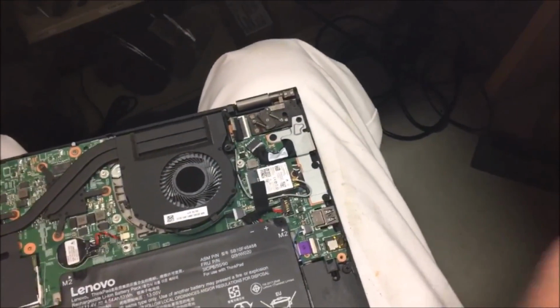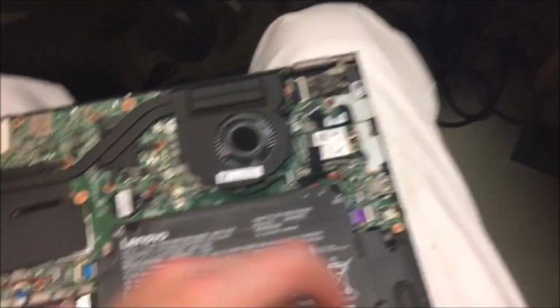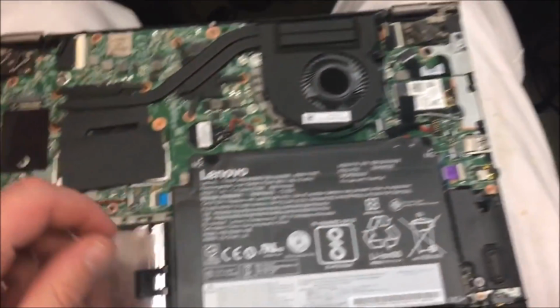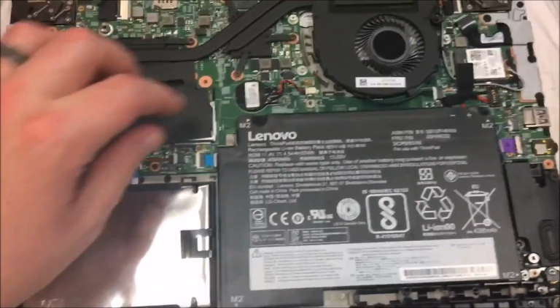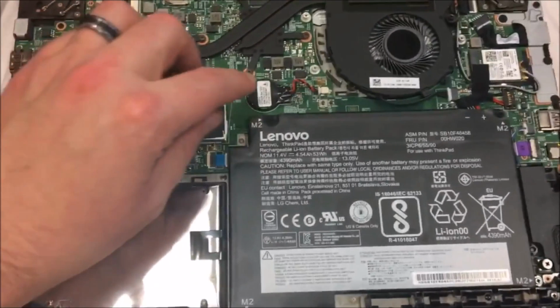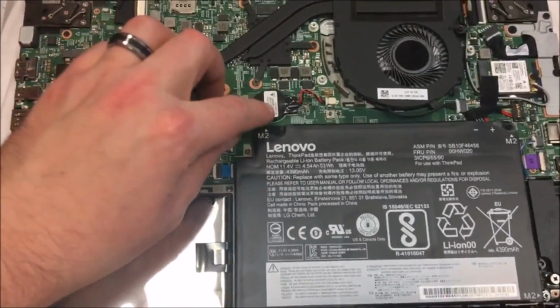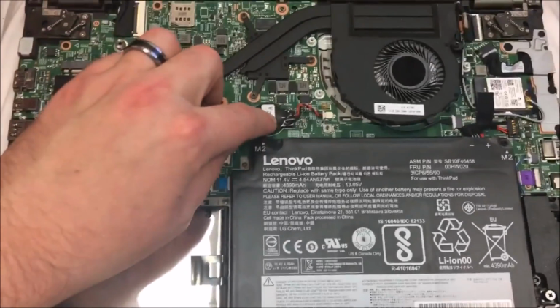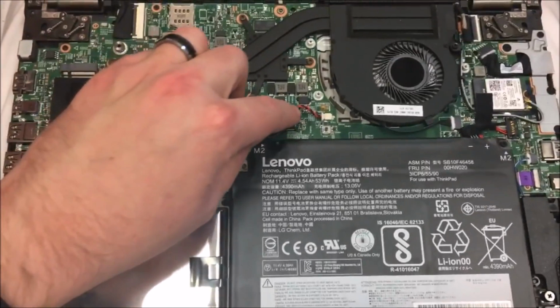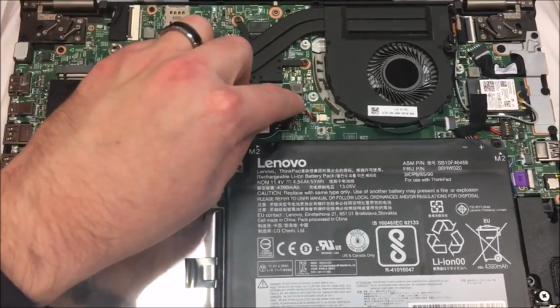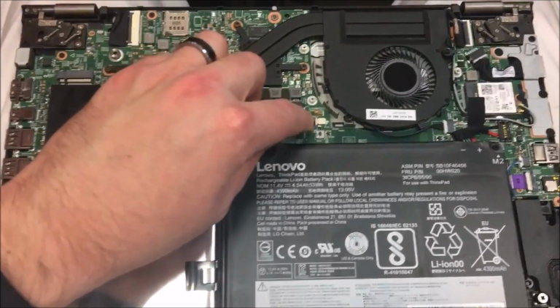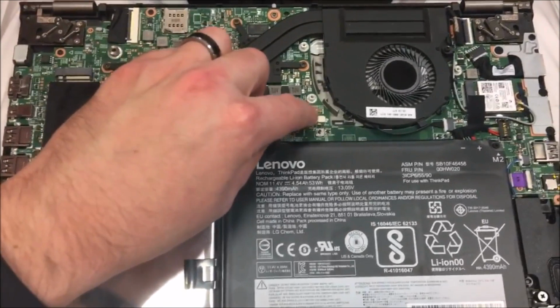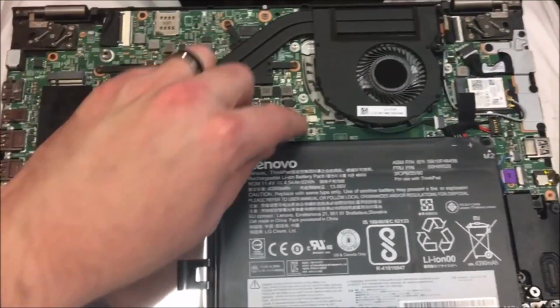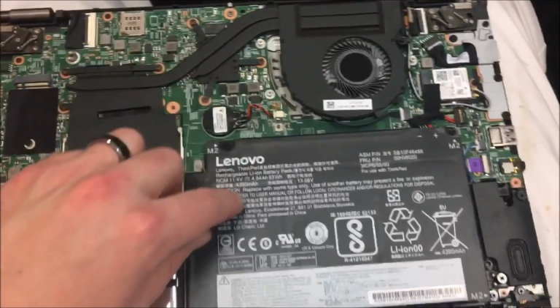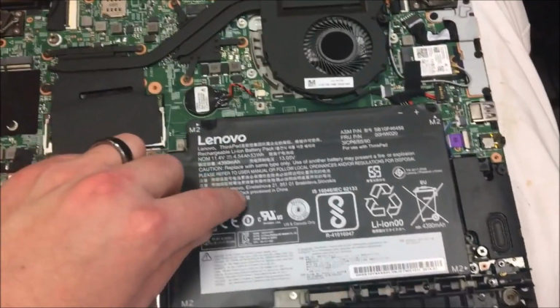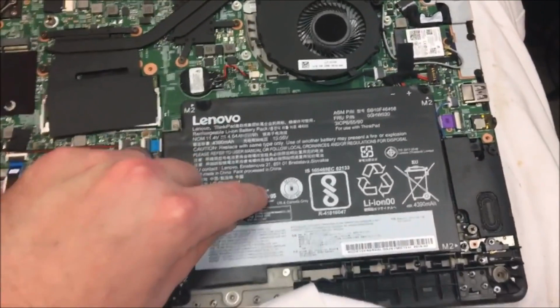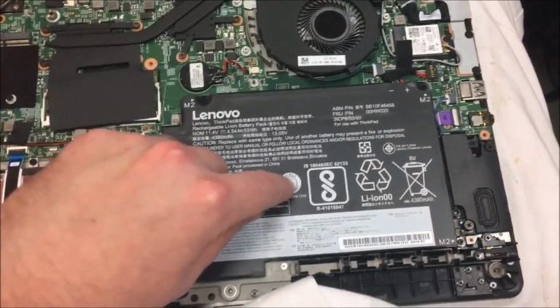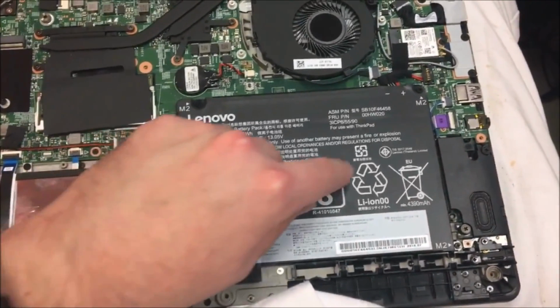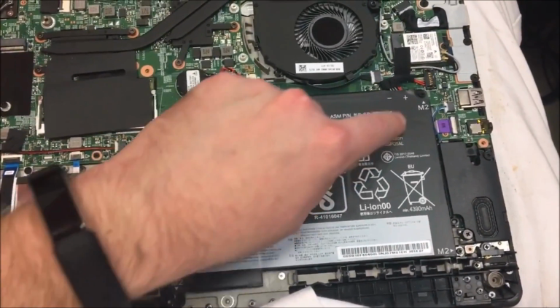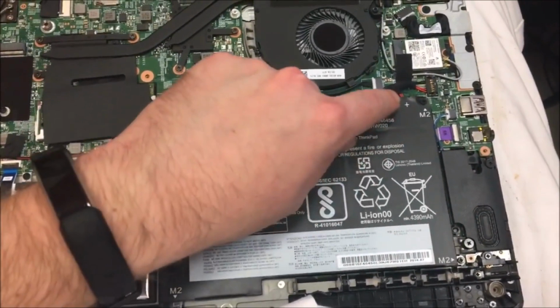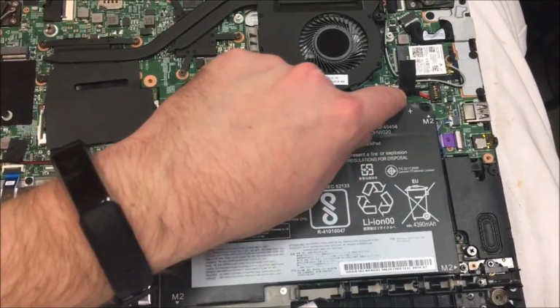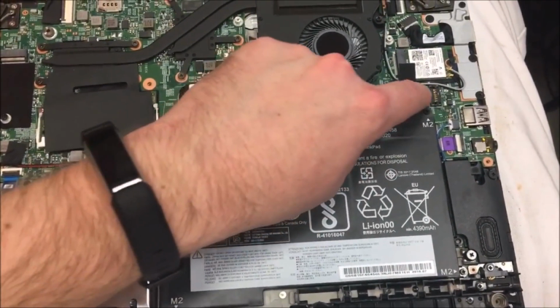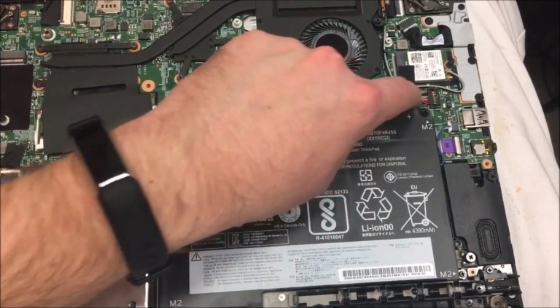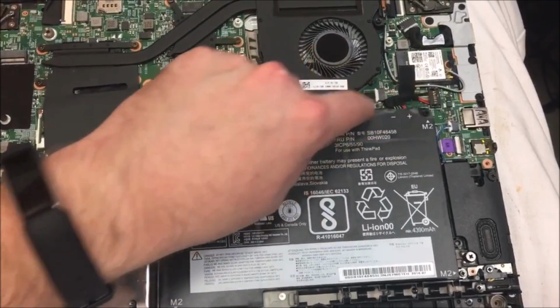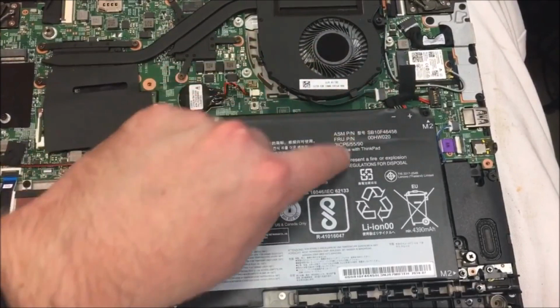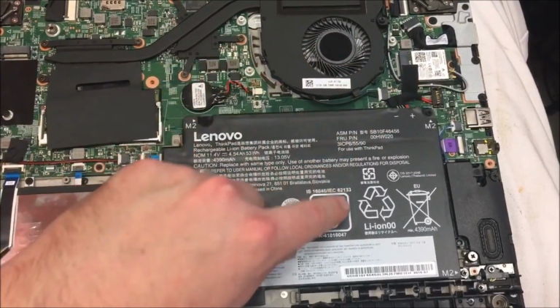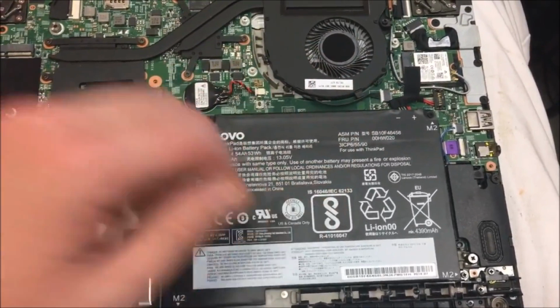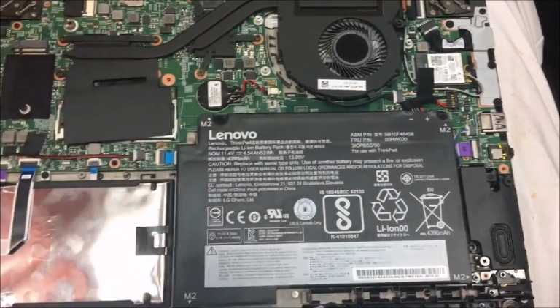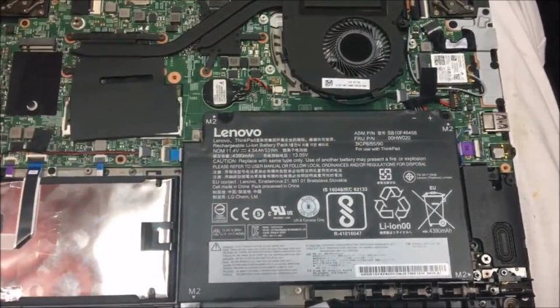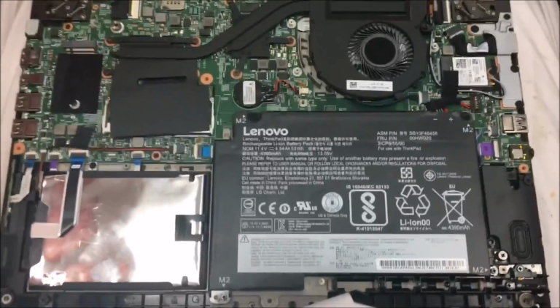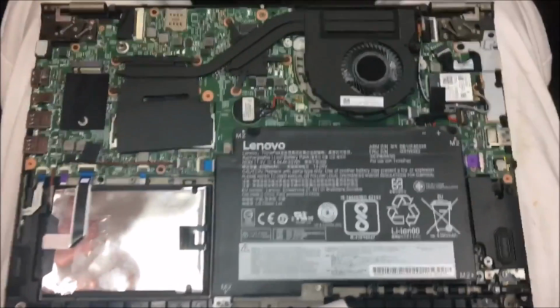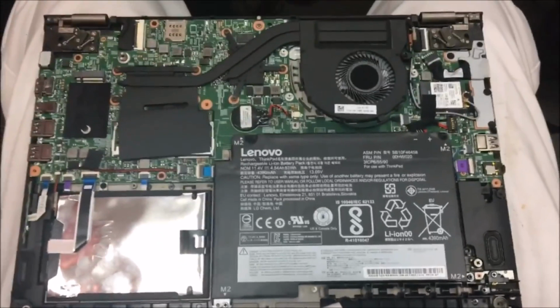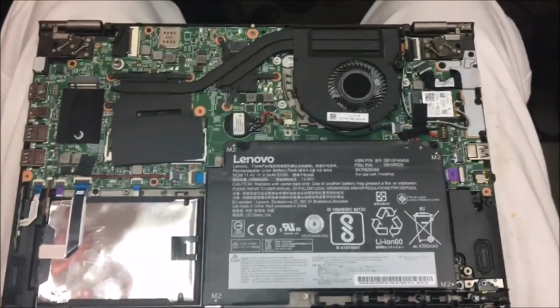But if these instructions haven't been able to help you, then odds are you have to take your computer into a repairman. You might have some pretty serious problems, but good luck, folks. Take care of each other. Have a good one.